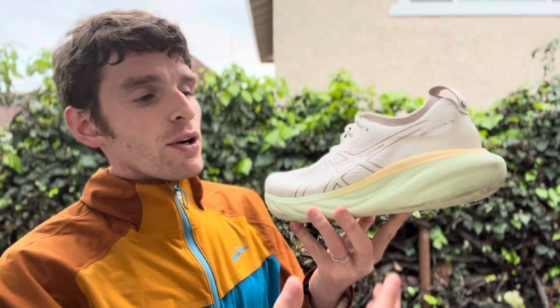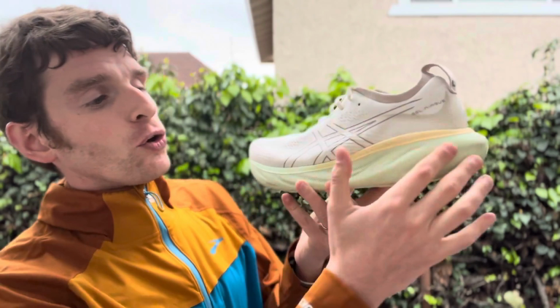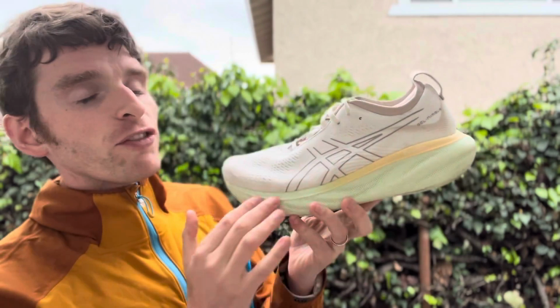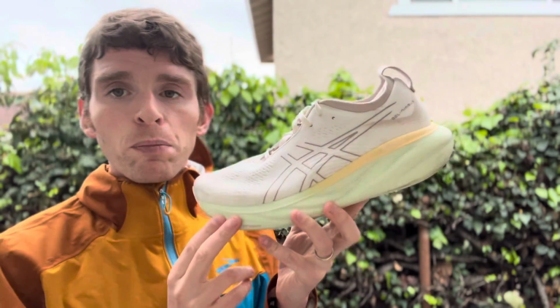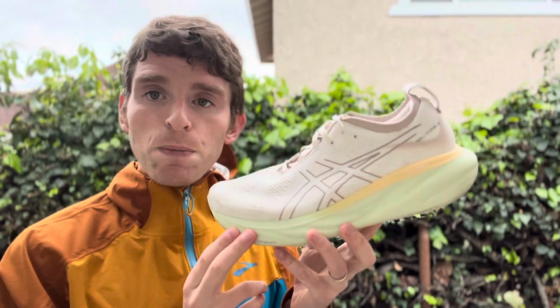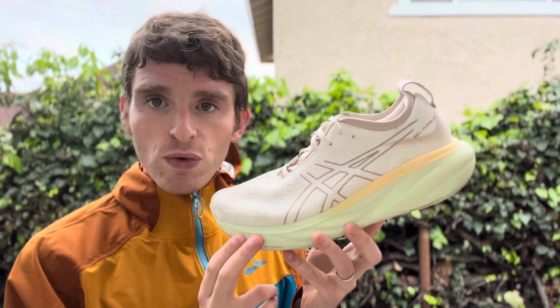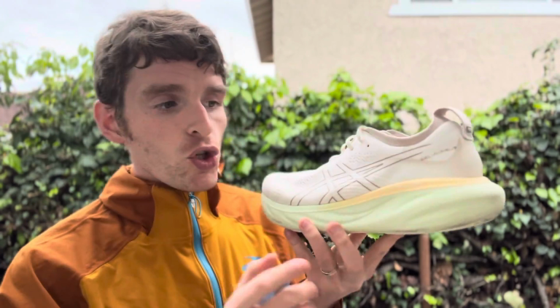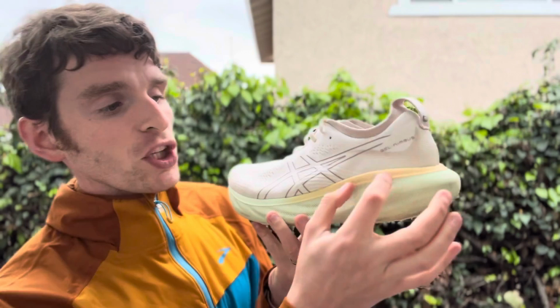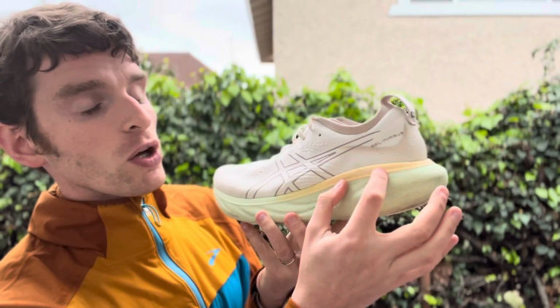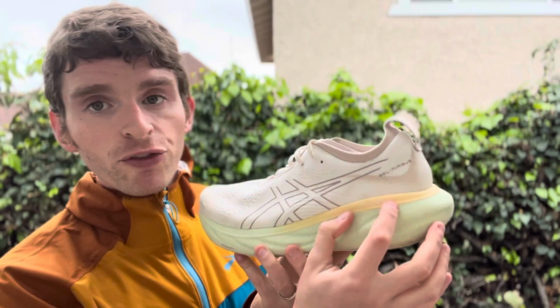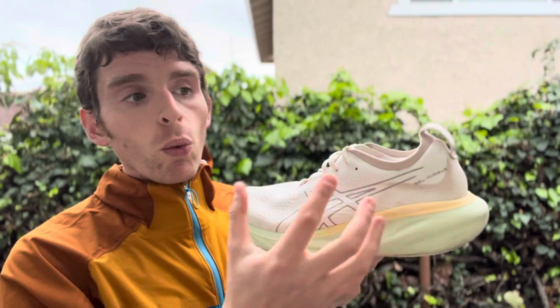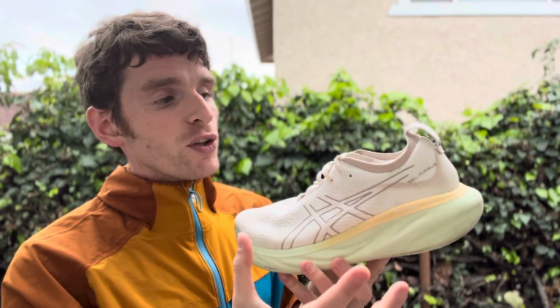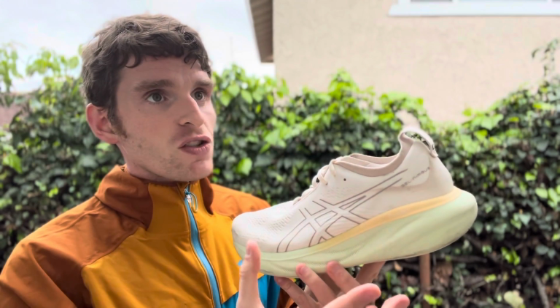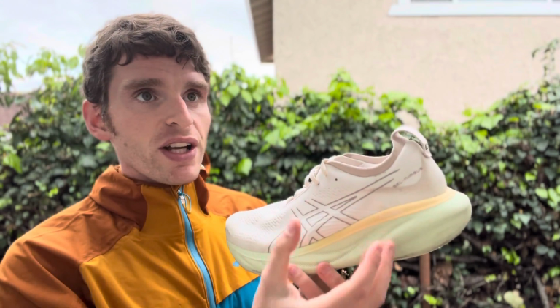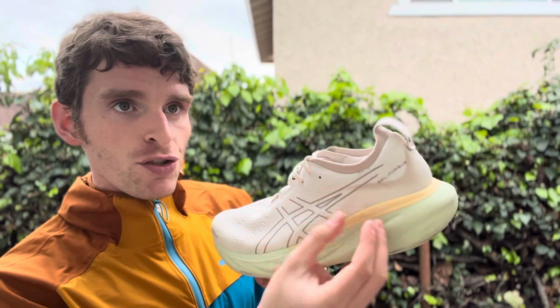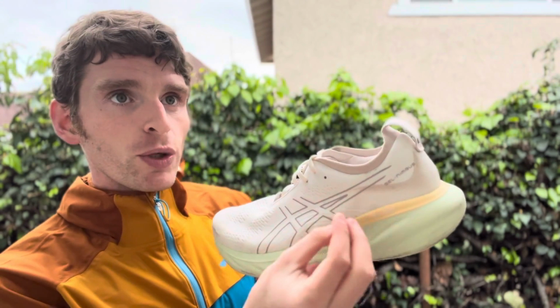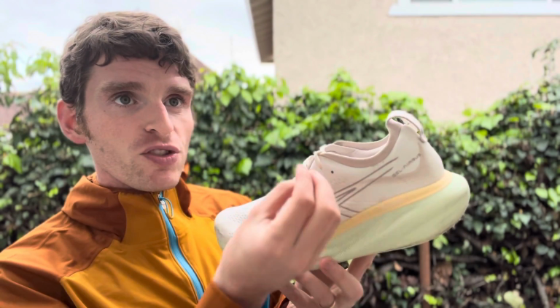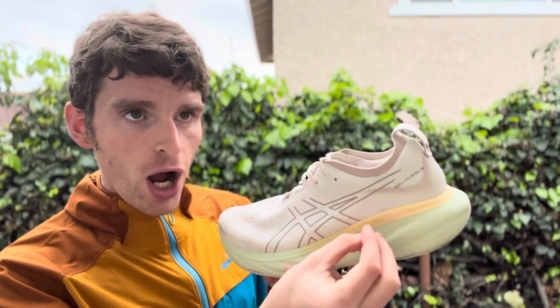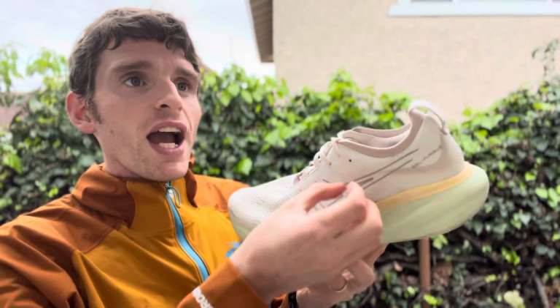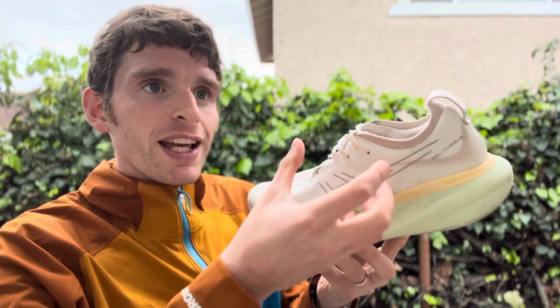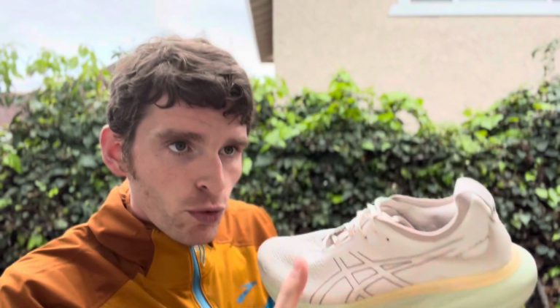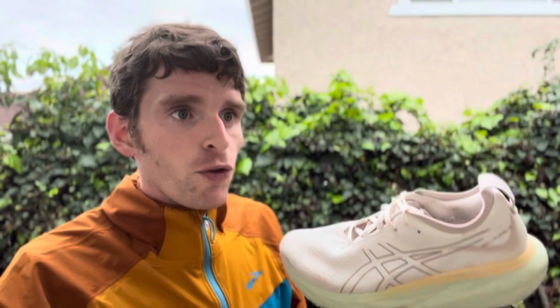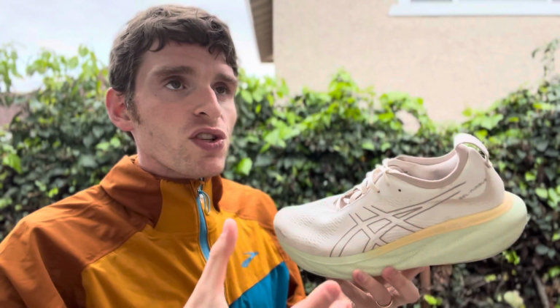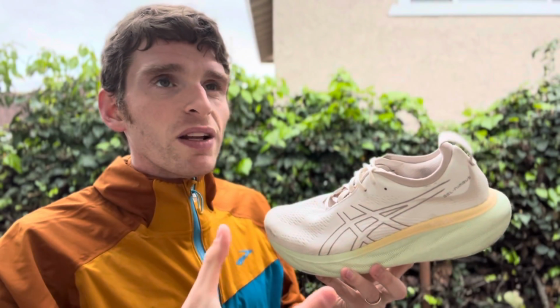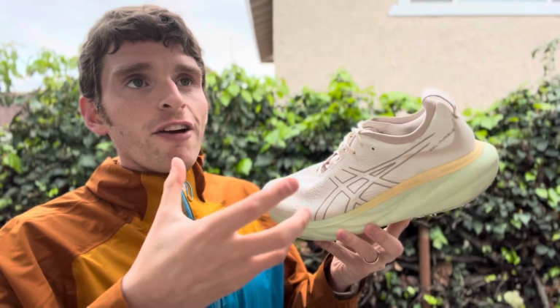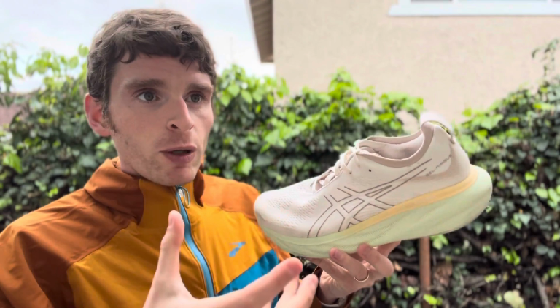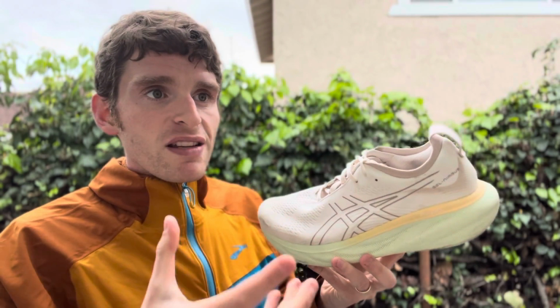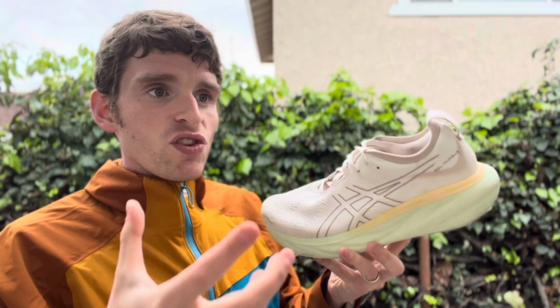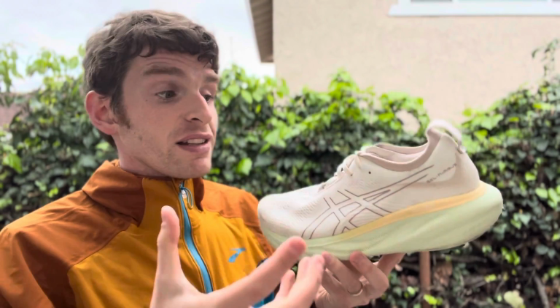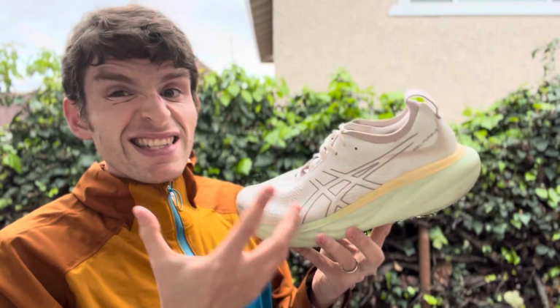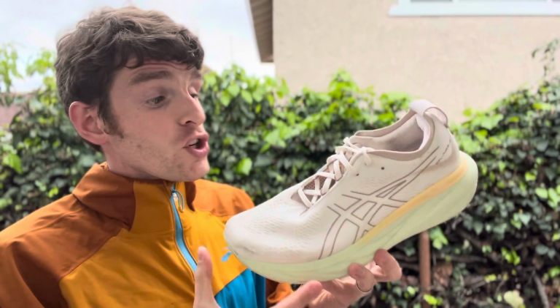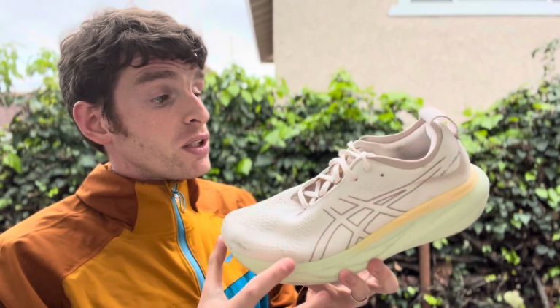There is full-length Flight Foam Blast Plus throughout the midsole with Pure Gel in the rear foot. What that feels like is almost like the insole in the rear foot is soft and you kind of get into the rest of the foam, which is not firmer but at least more distinct and stable, which is really, really nice.